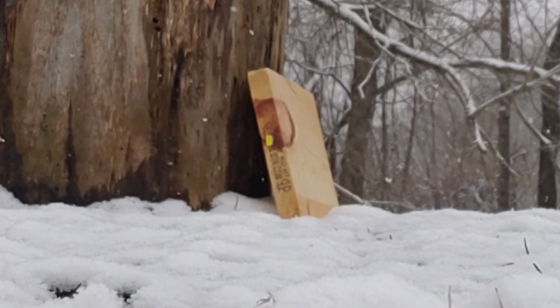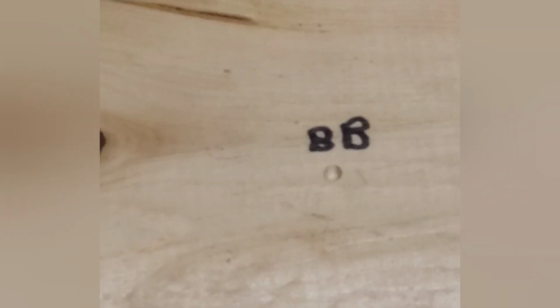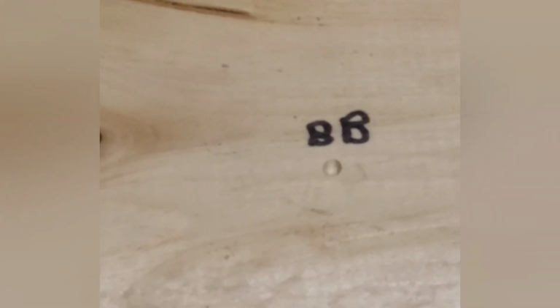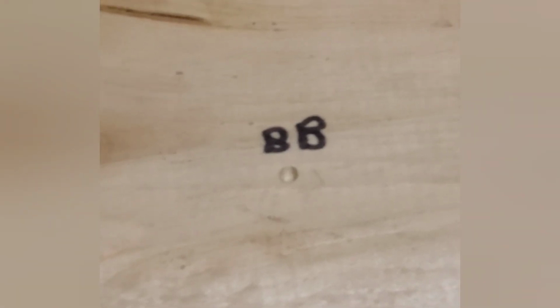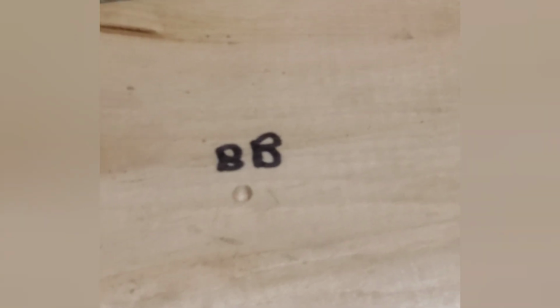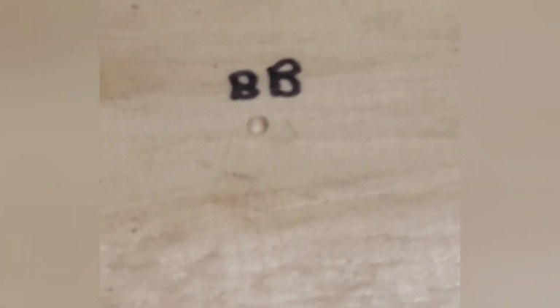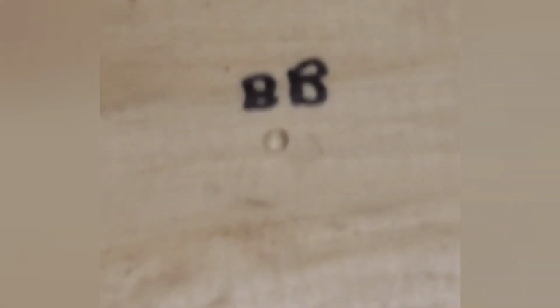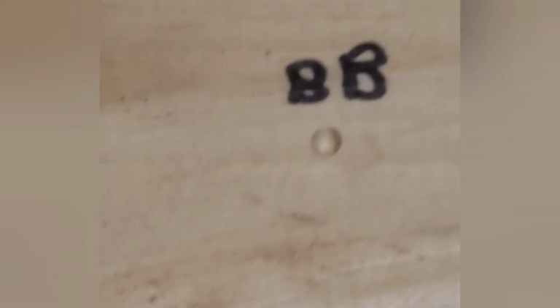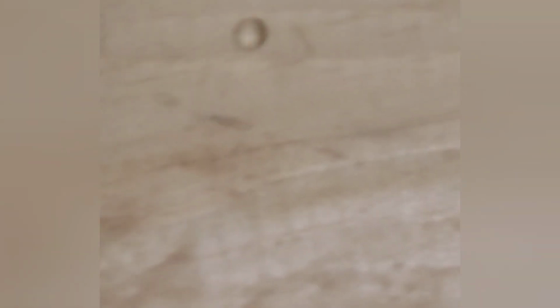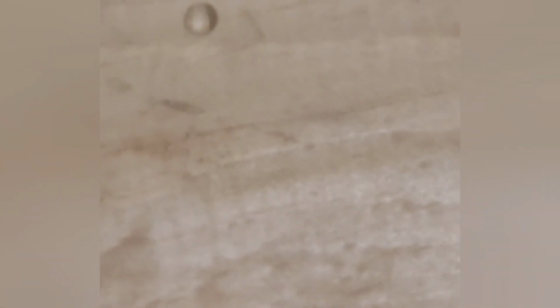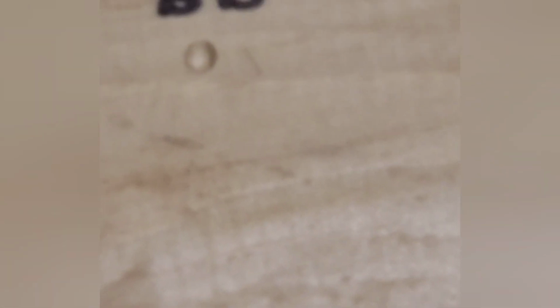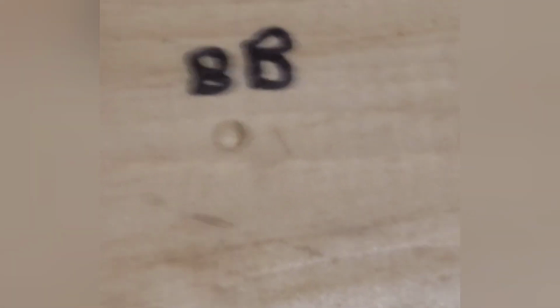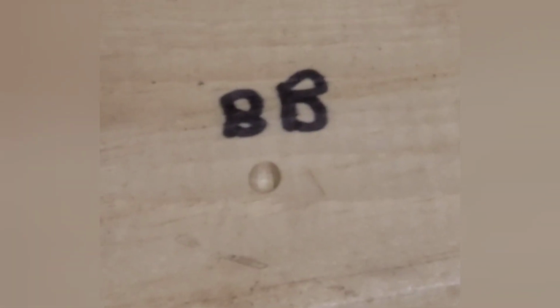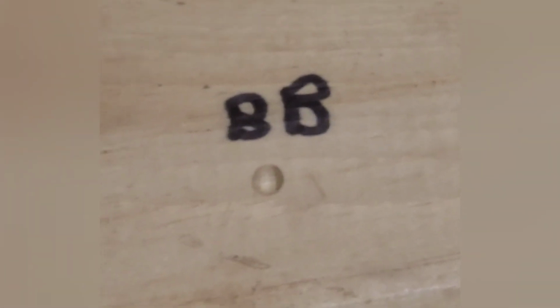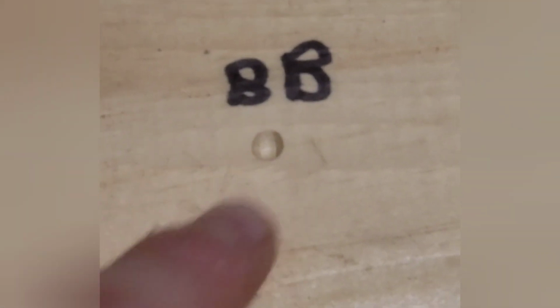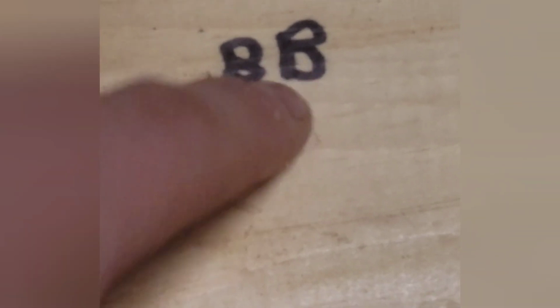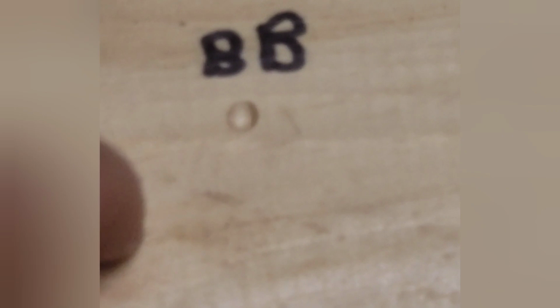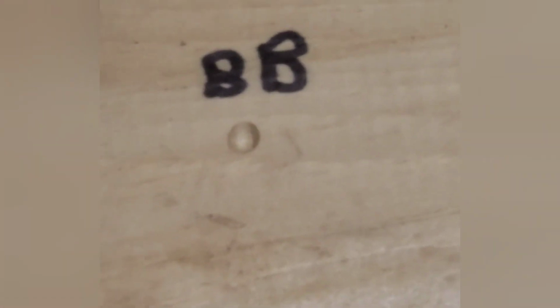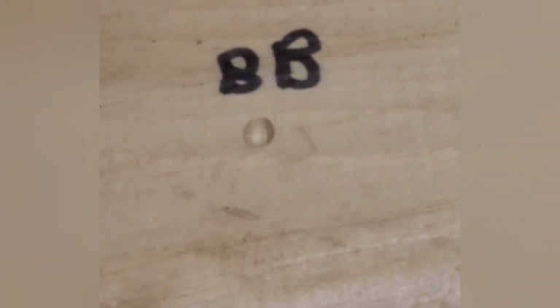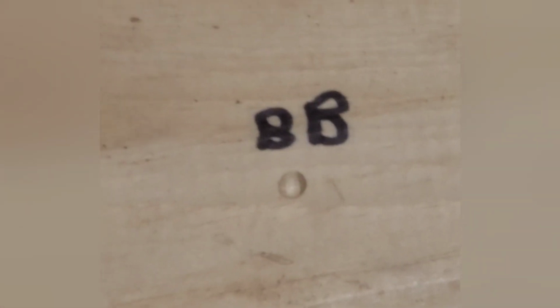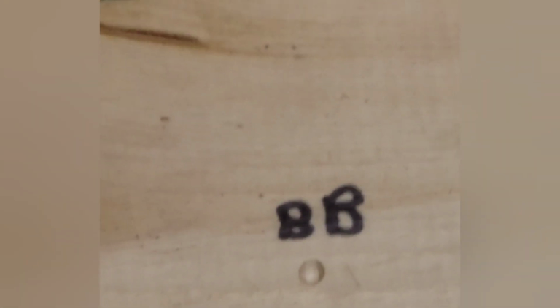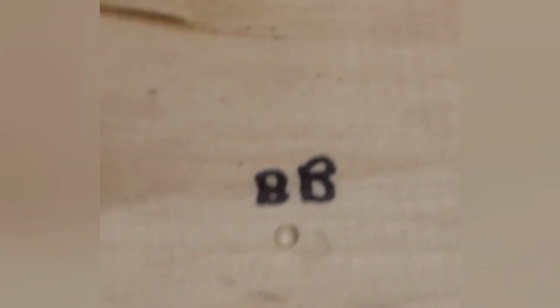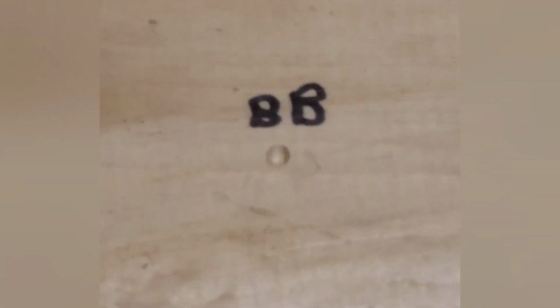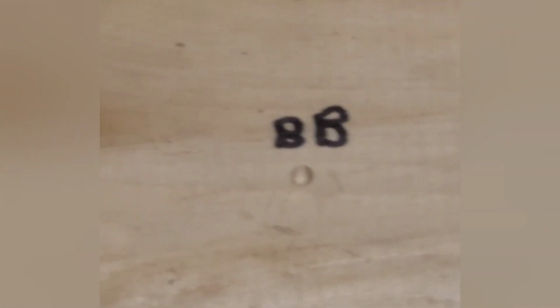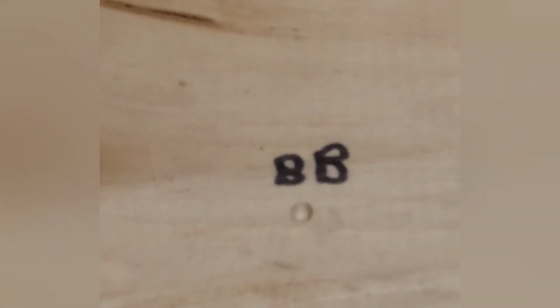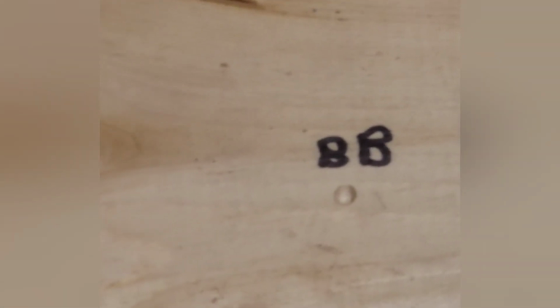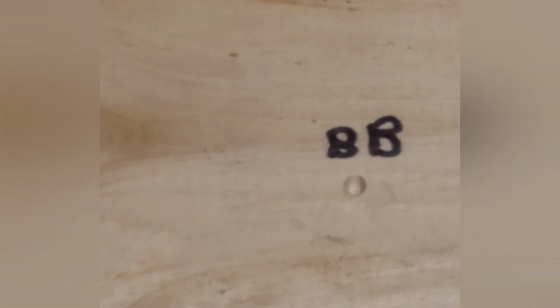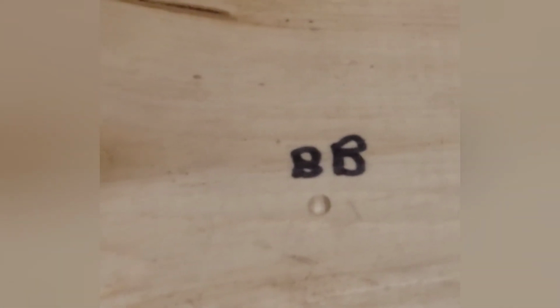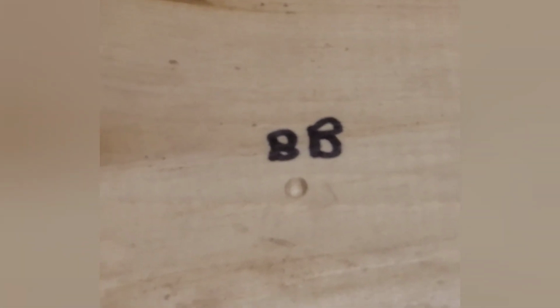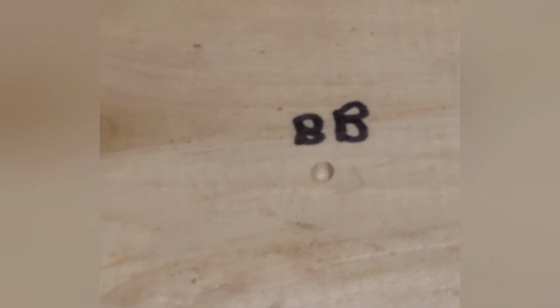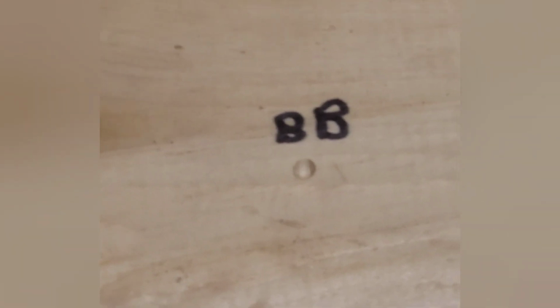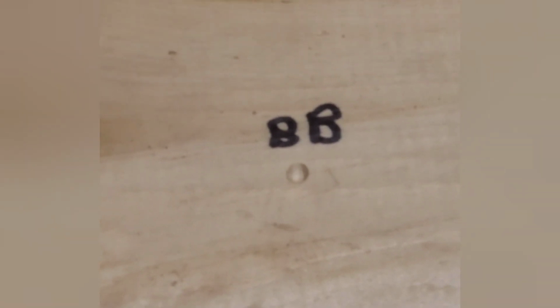This is what the BB did. I'm actually surprised — it only made a little small crater. I don't know if you heard in the video but it did bounce back. So yeah, this is what it did. Now let's move on to the CO2.